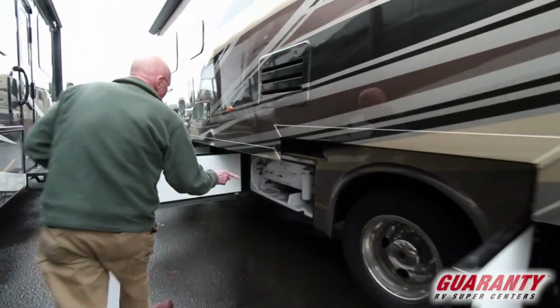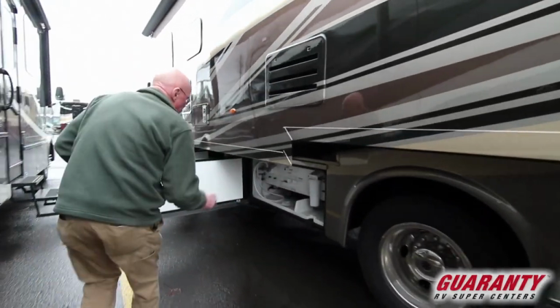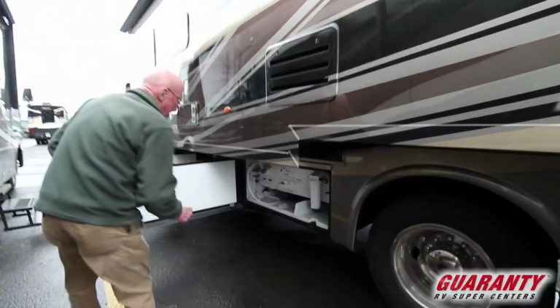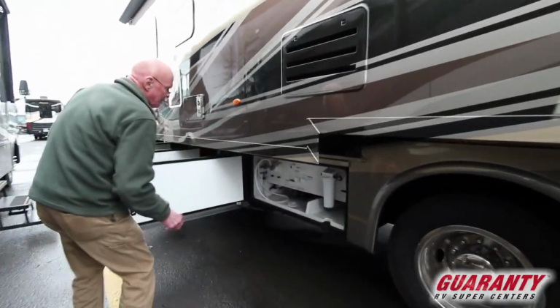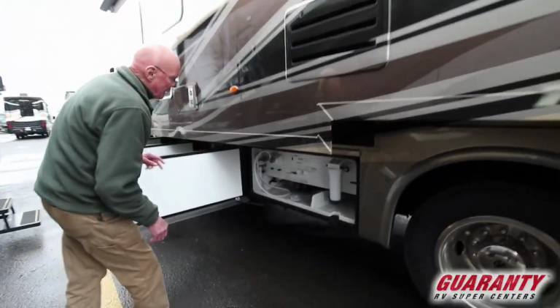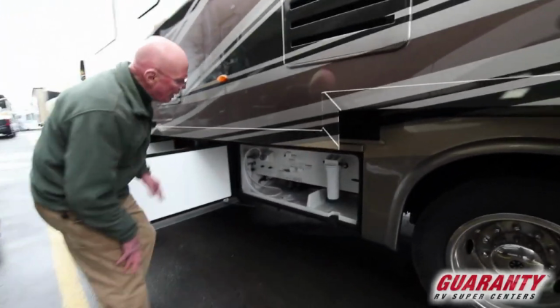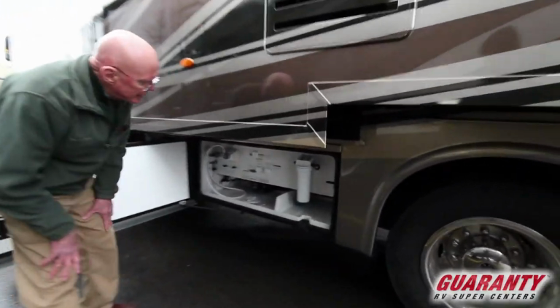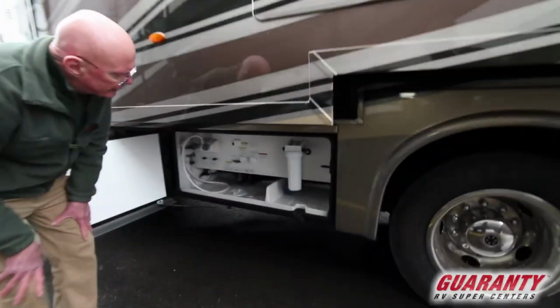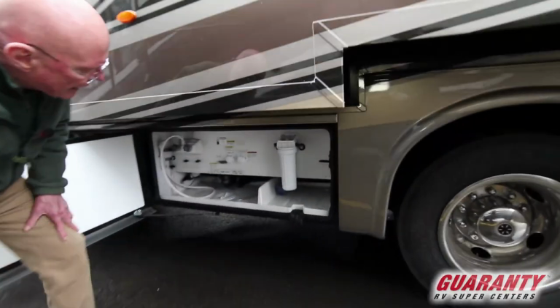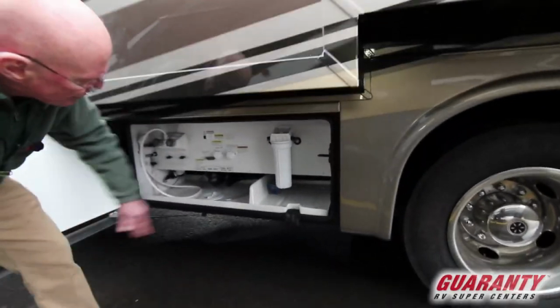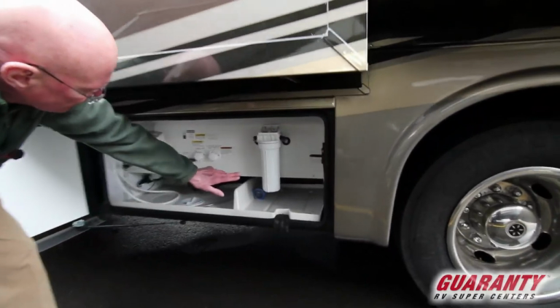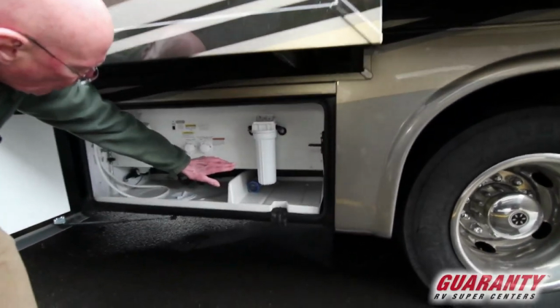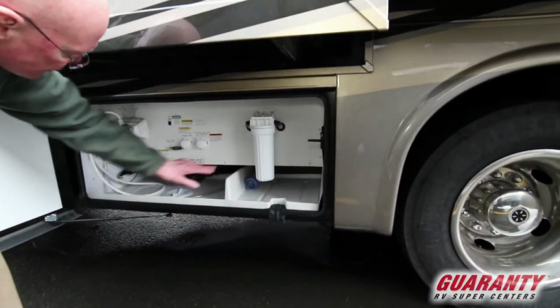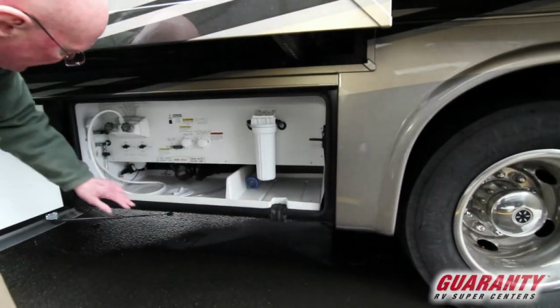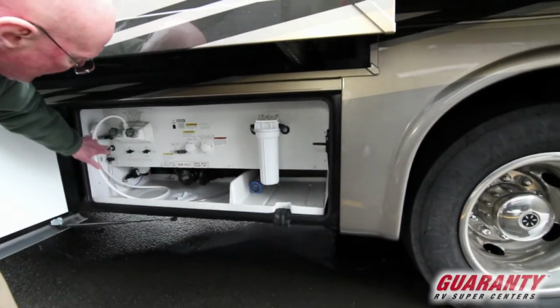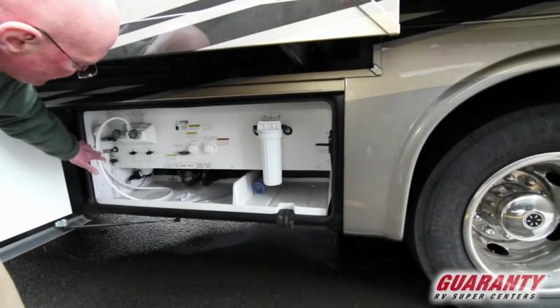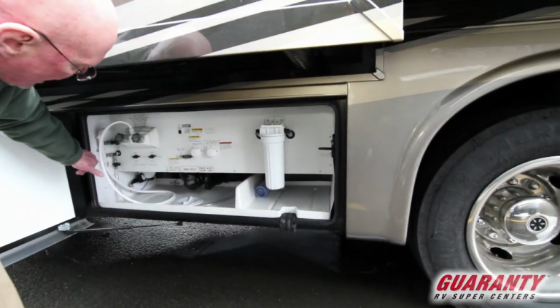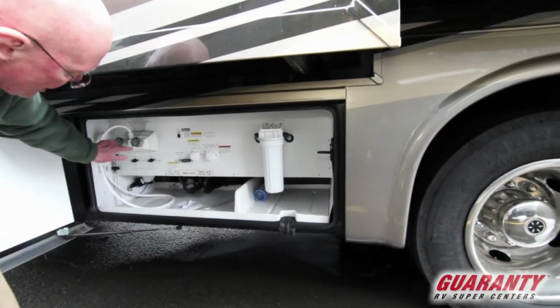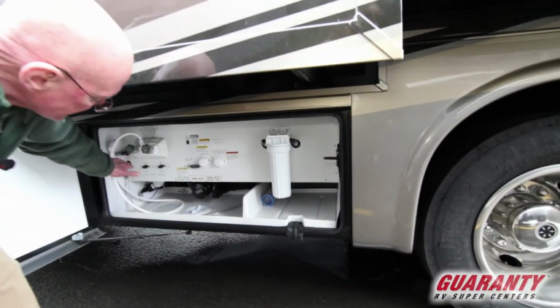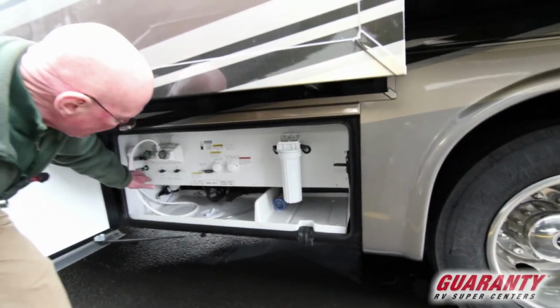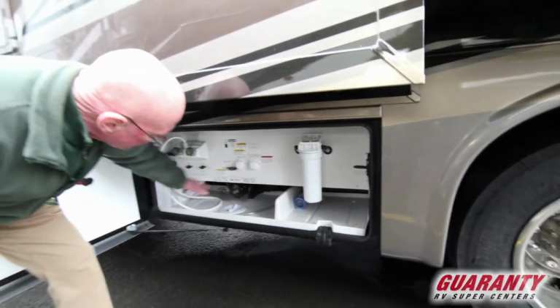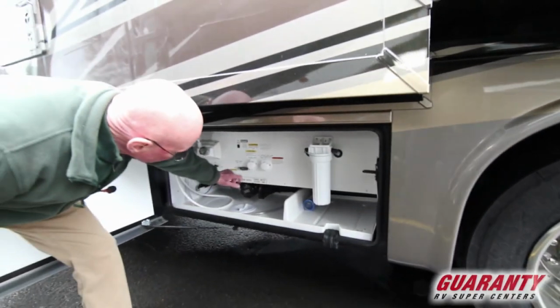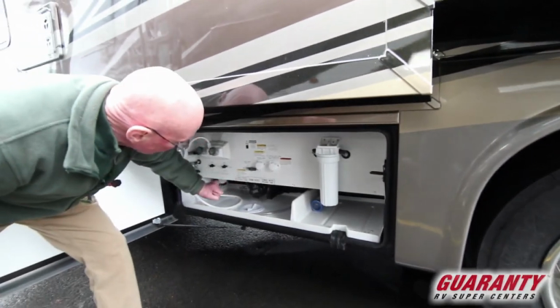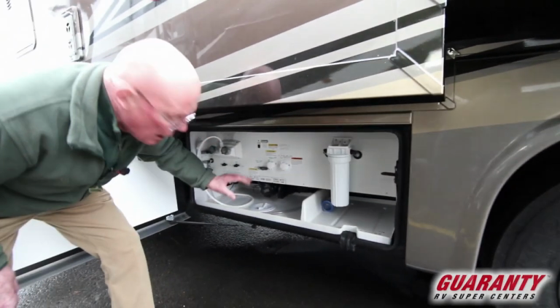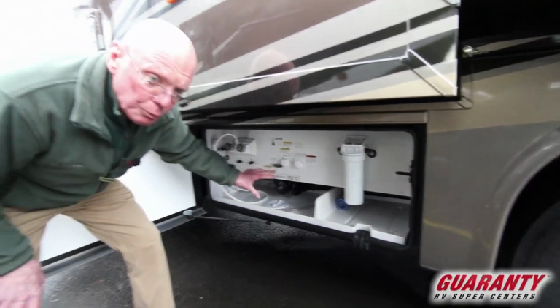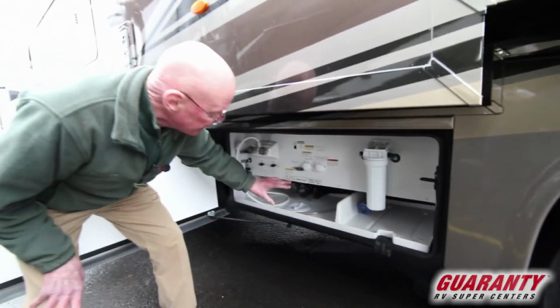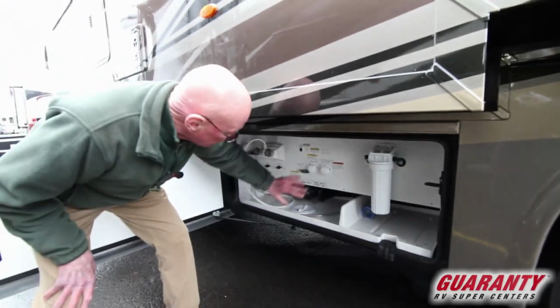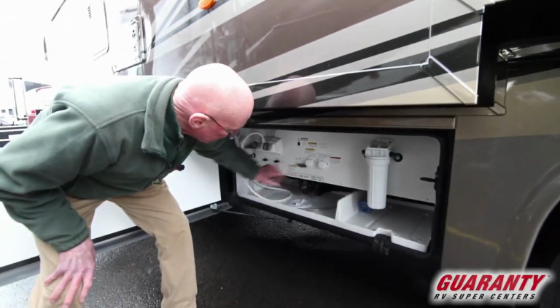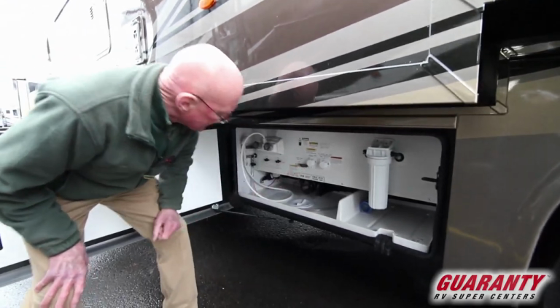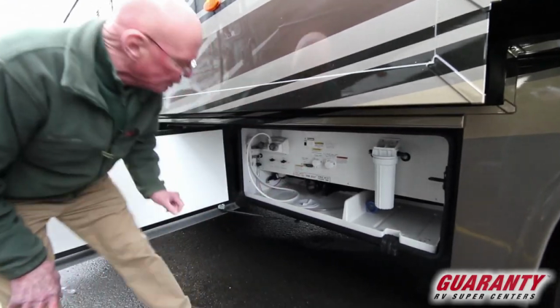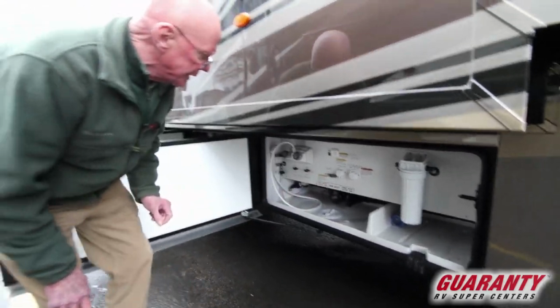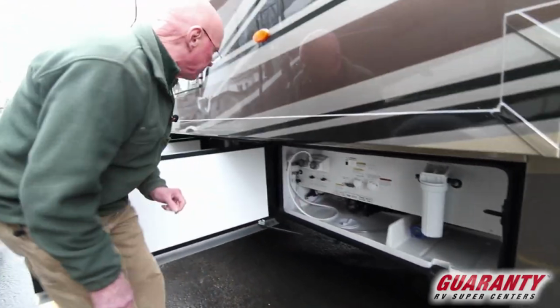Look at this utility entrance right here — how nicely laid out it is. We've got whole house filtration, outside shower, diverter valves, and a dump station right there. All in one nice place and properly labeled.